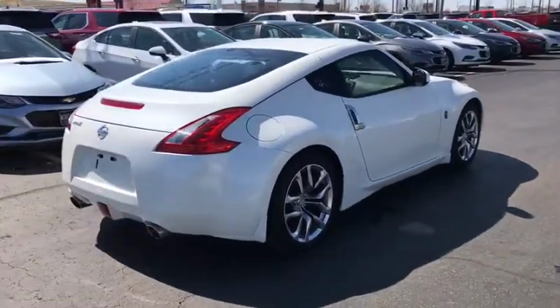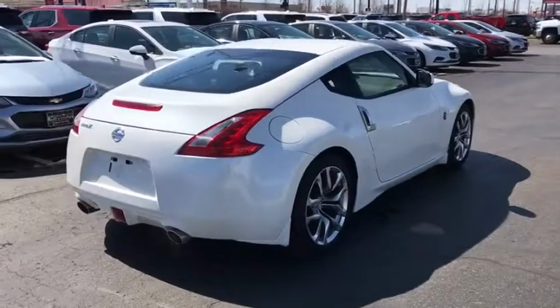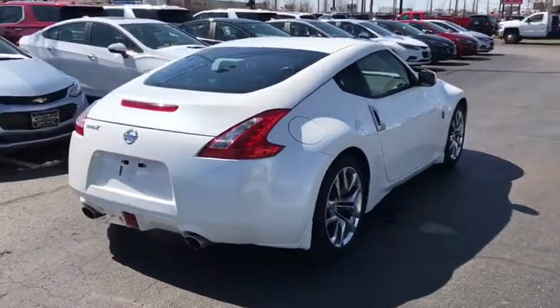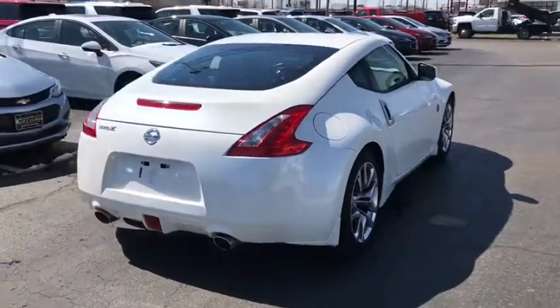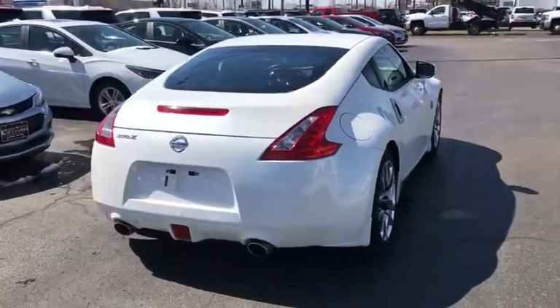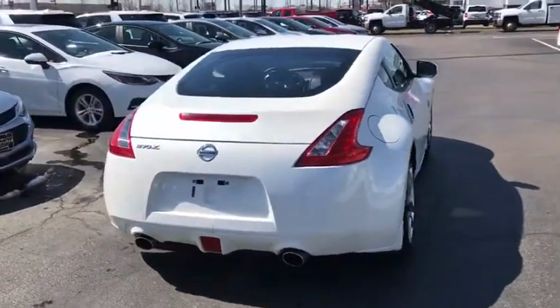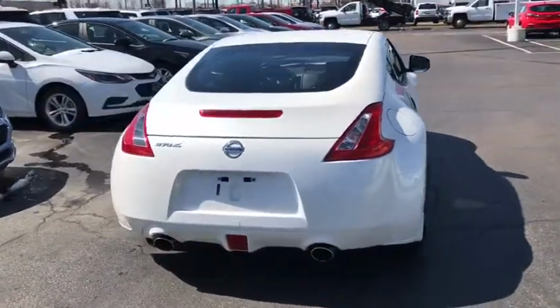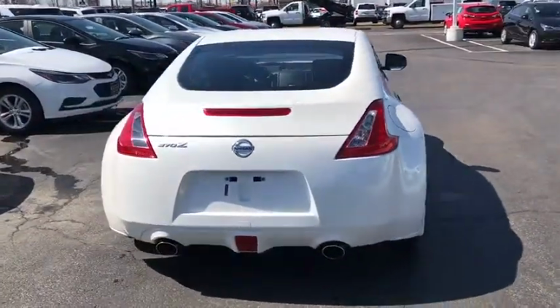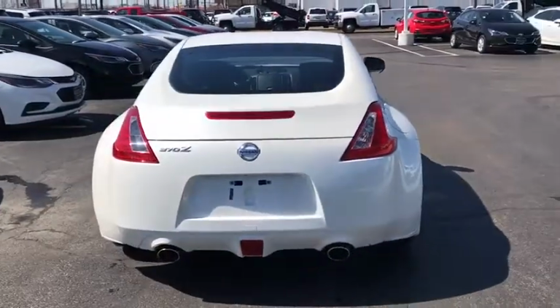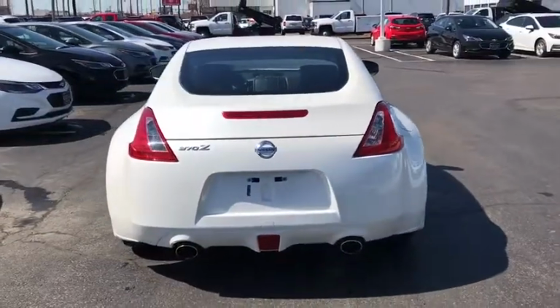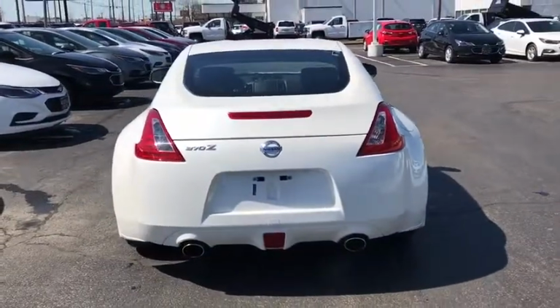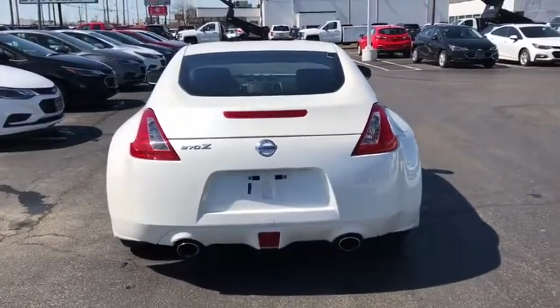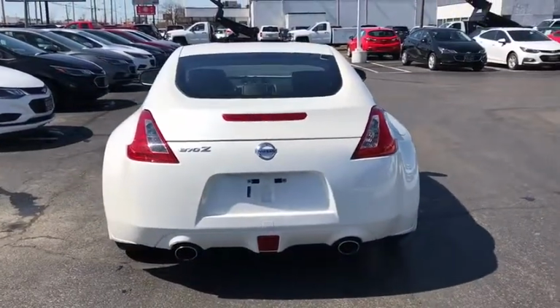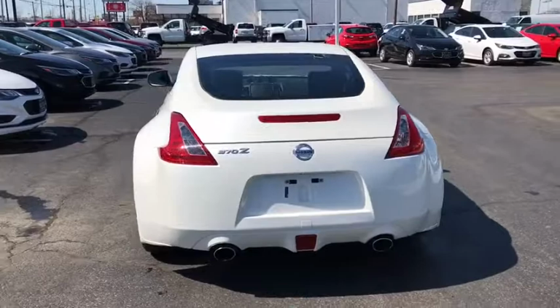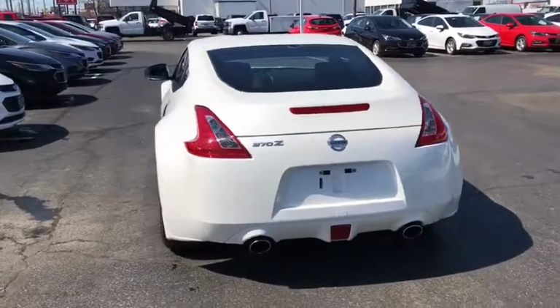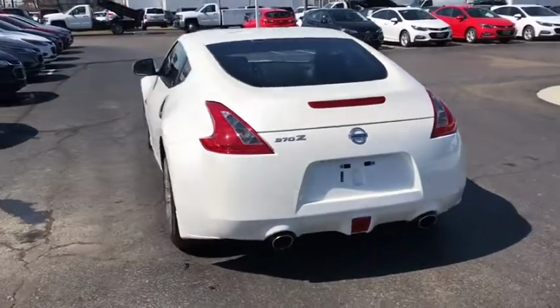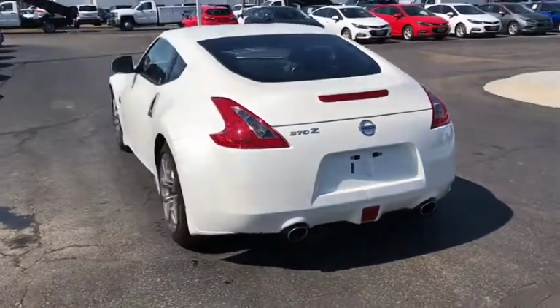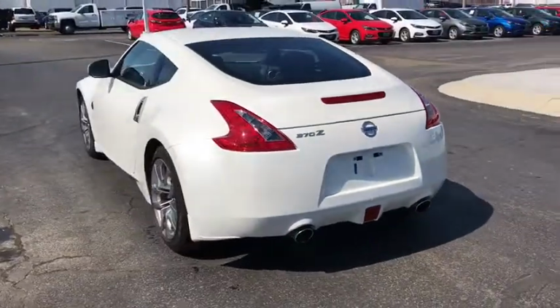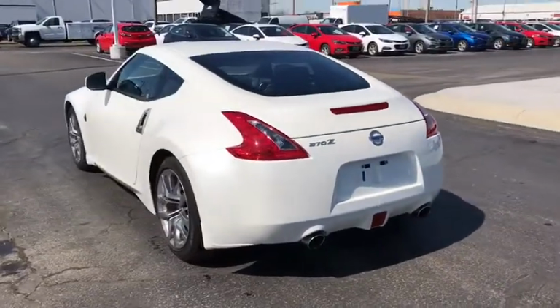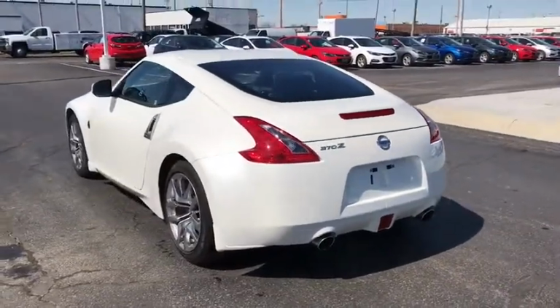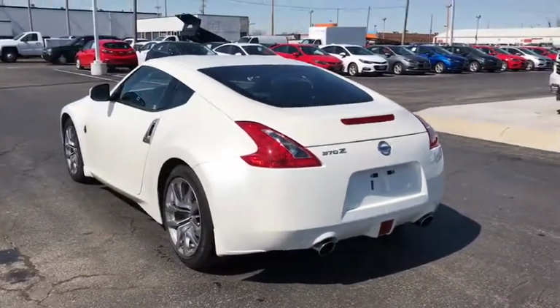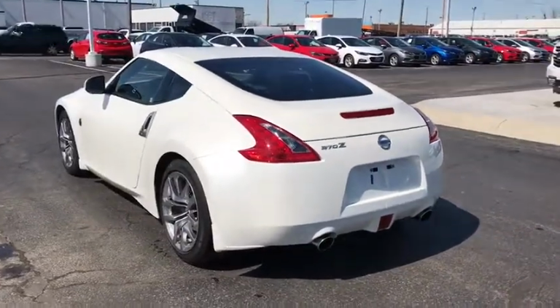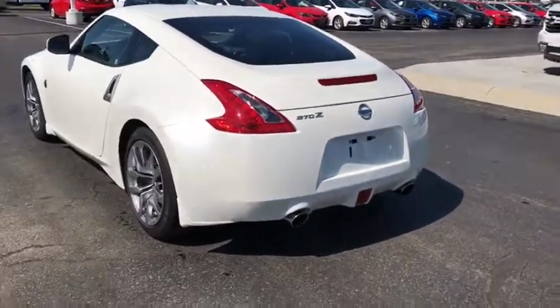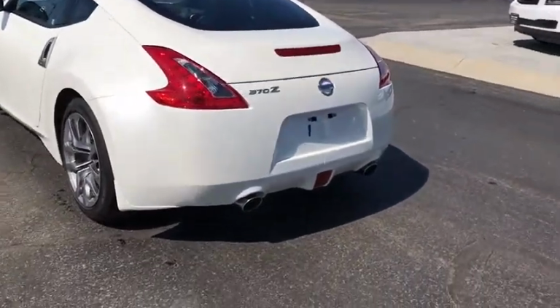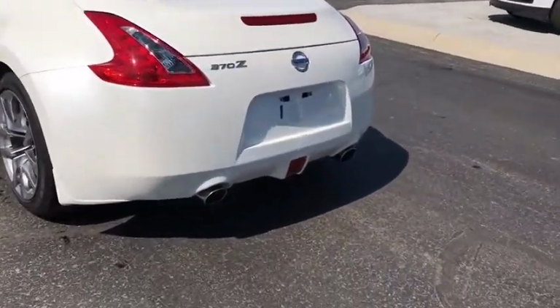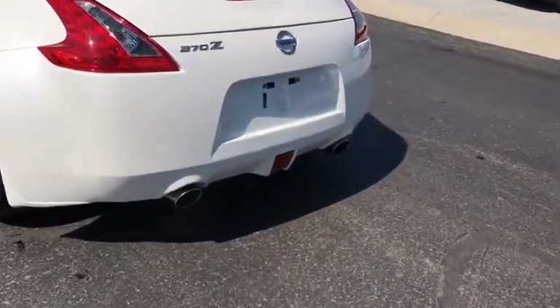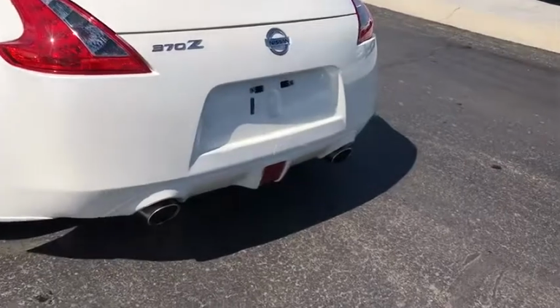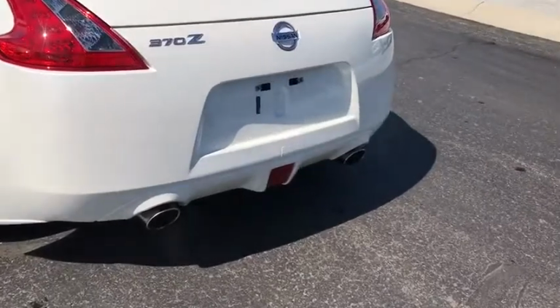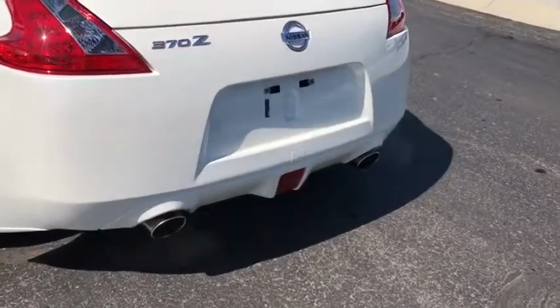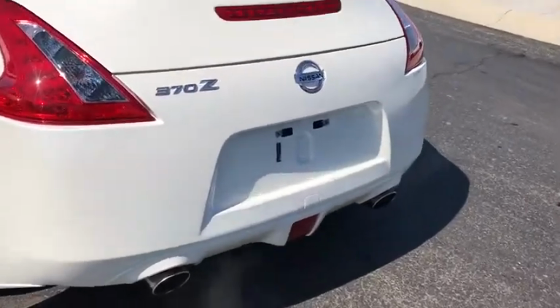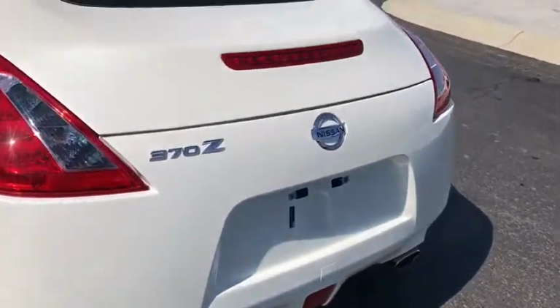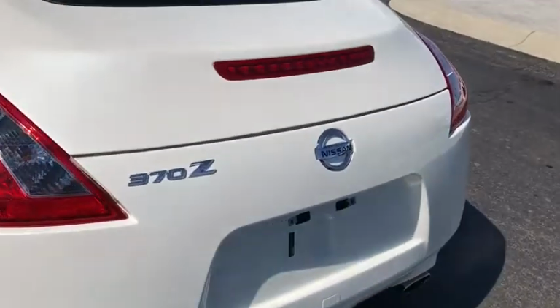Traction control, leather-wrapped steering wheel, dual airbags, power steering, four-wheel disc brakes, security system, power windows, electronic stability control, trip computer, CD player.